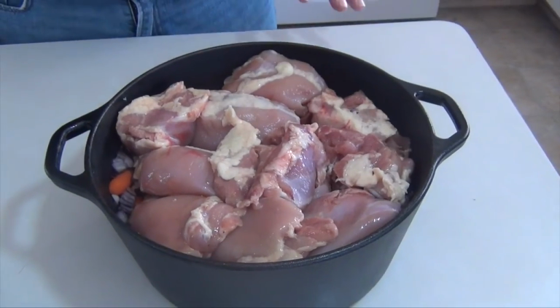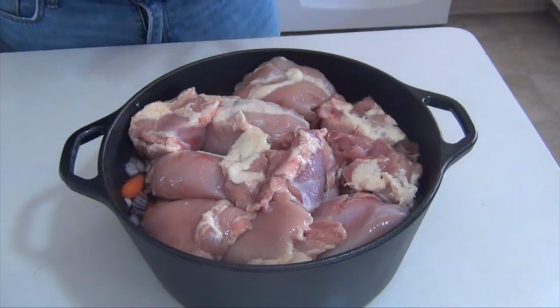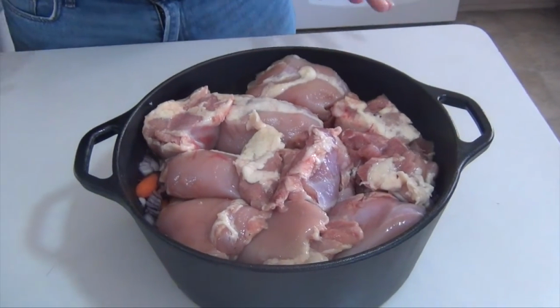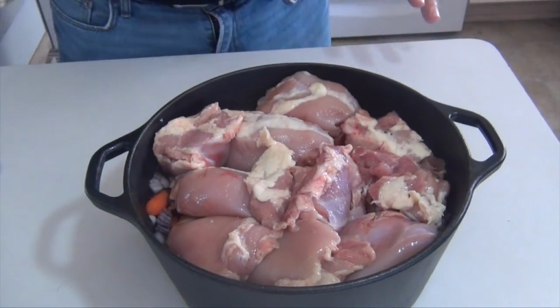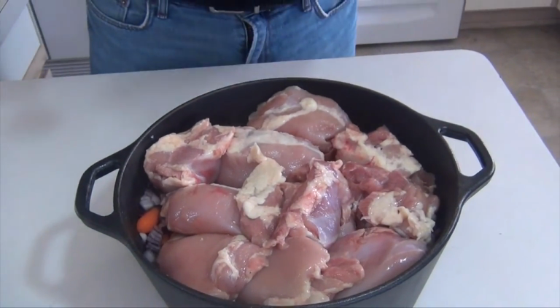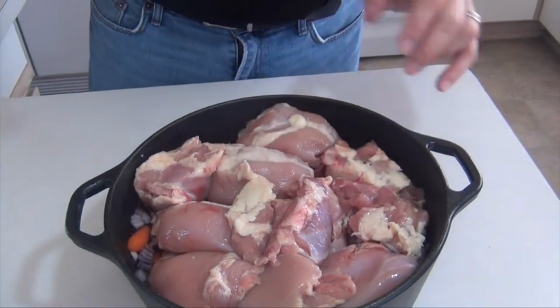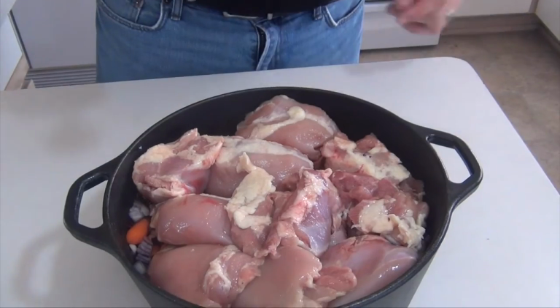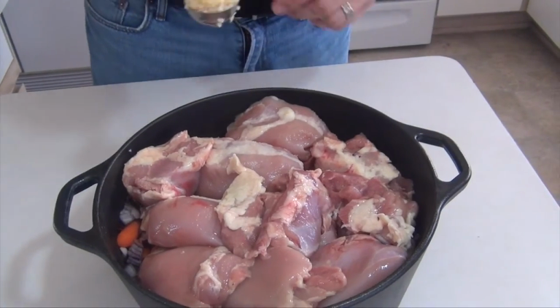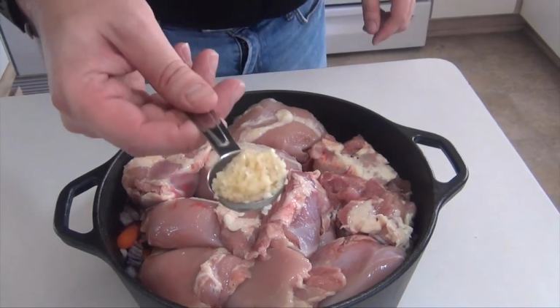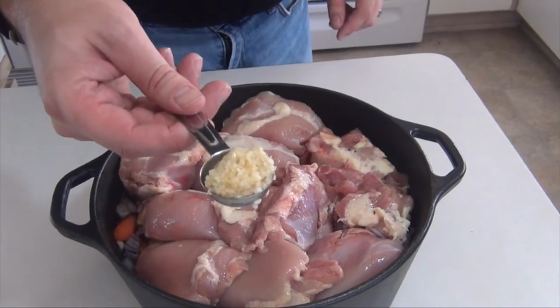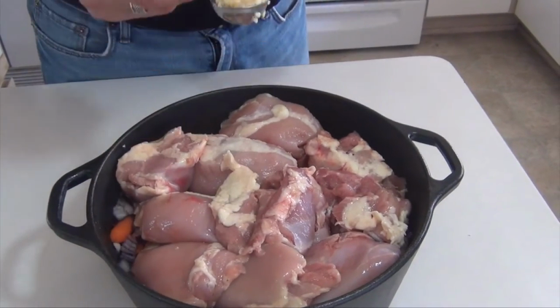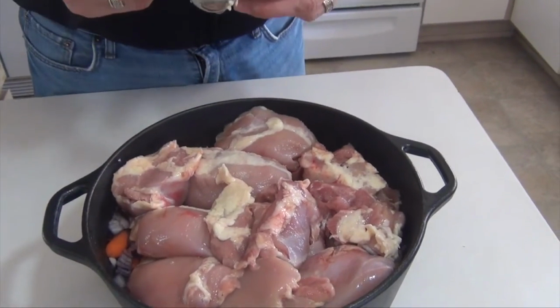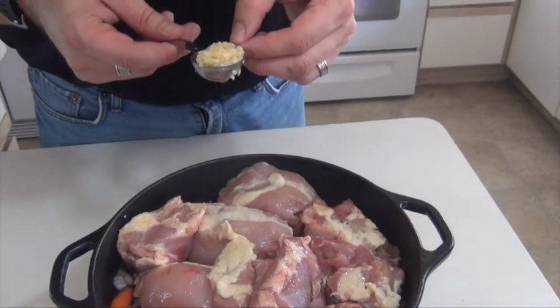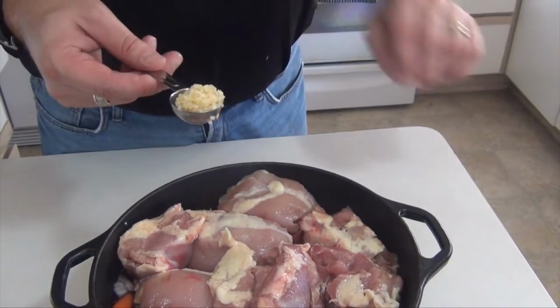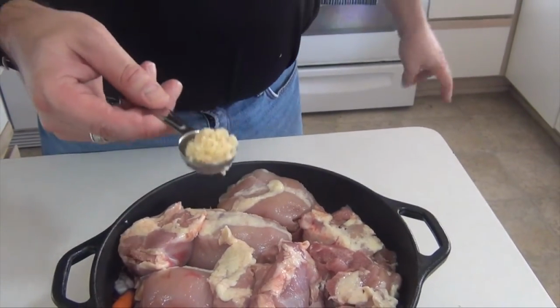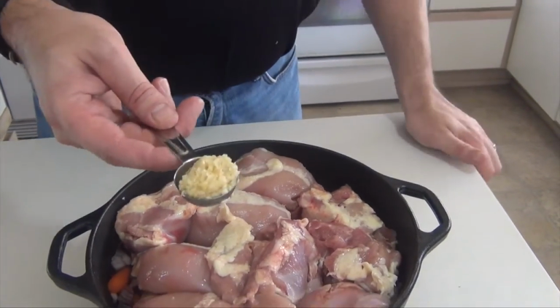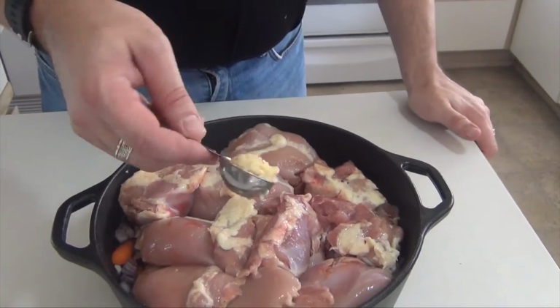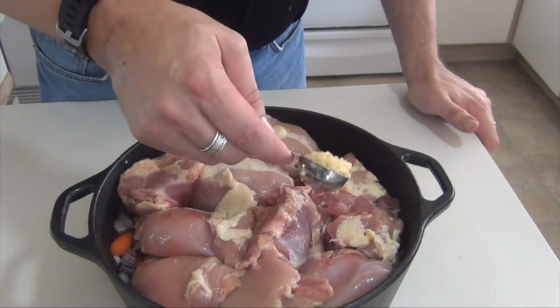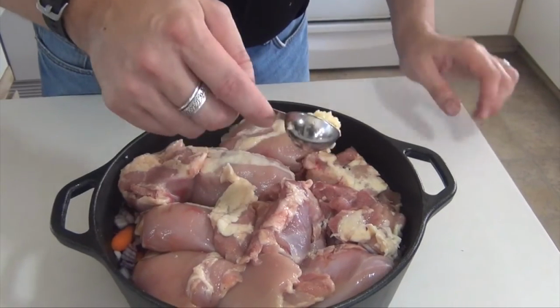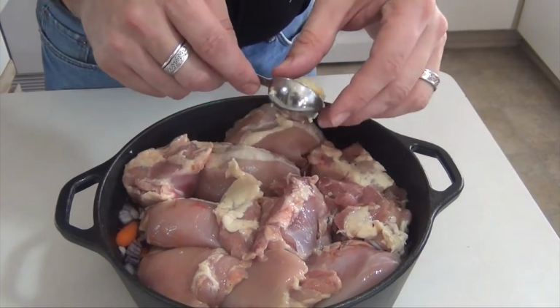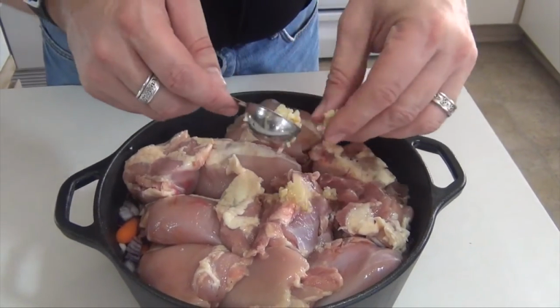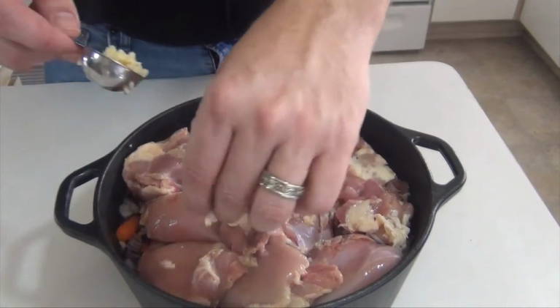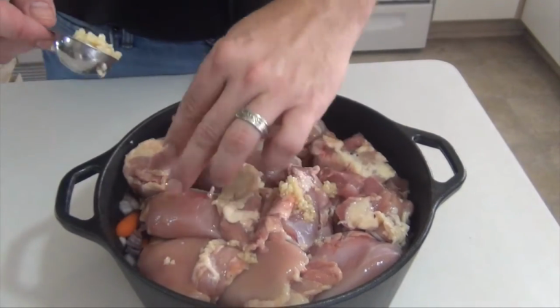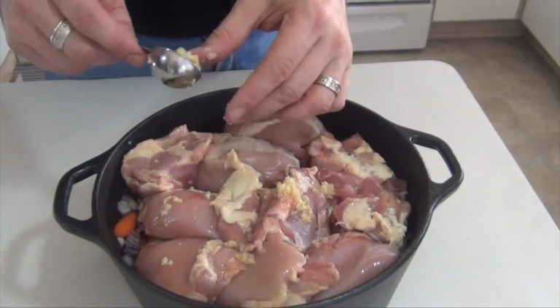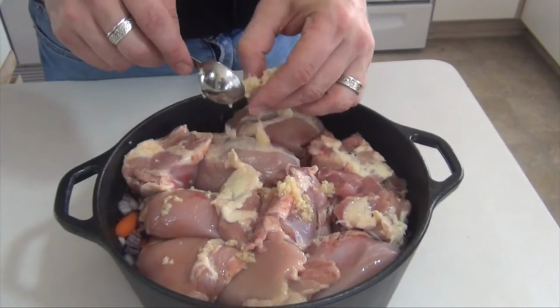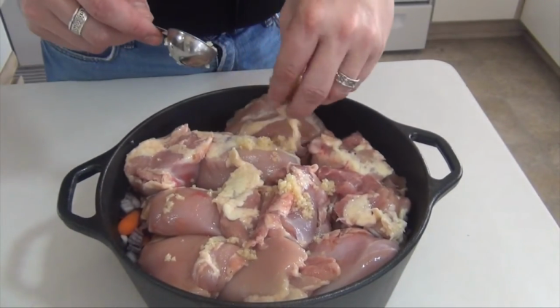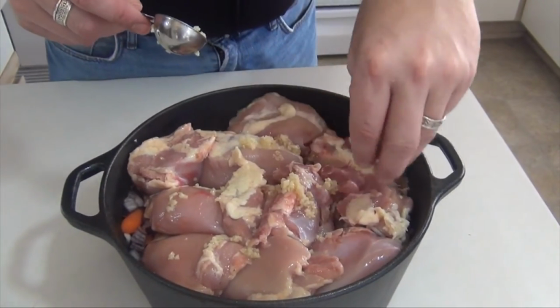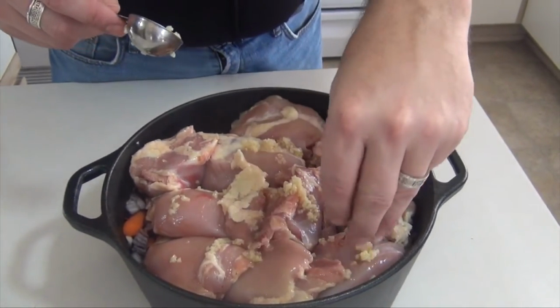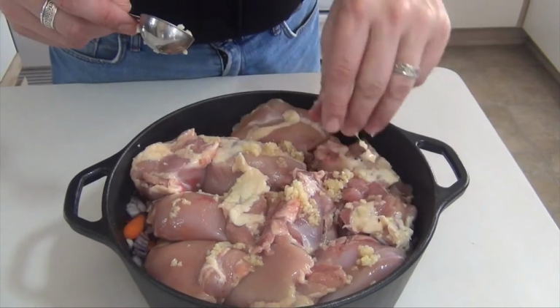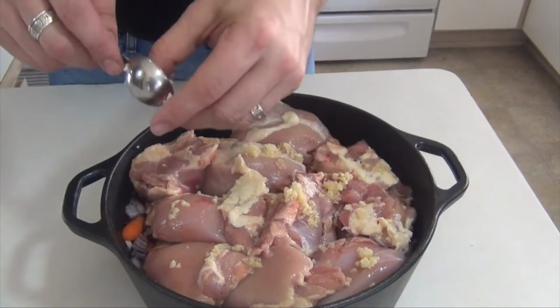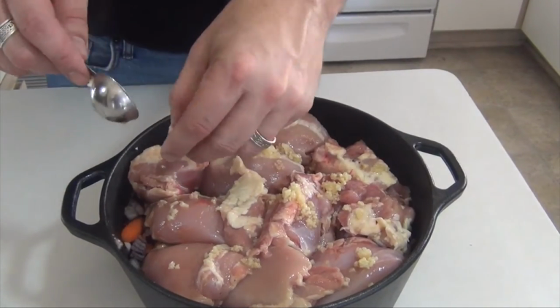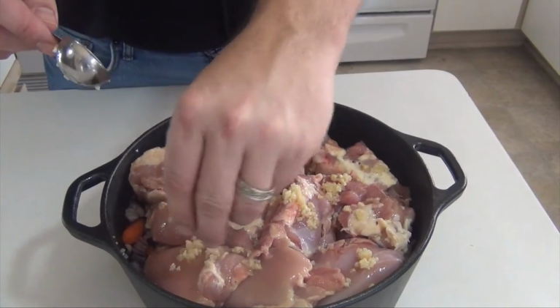I've gone ahead and cleaned up a little bit and got the chicken laid out. This is minced garlic — one tablespoon — and I'm just going to spread this around. It doesn't really matter, because we're going to put some liquid on here to help keep the chicken moist.